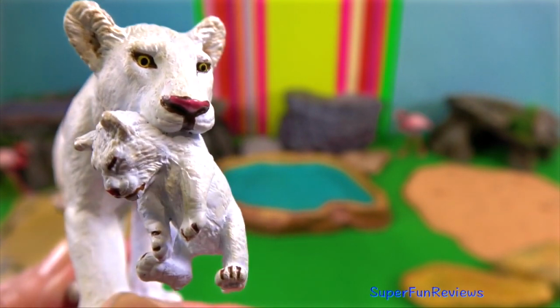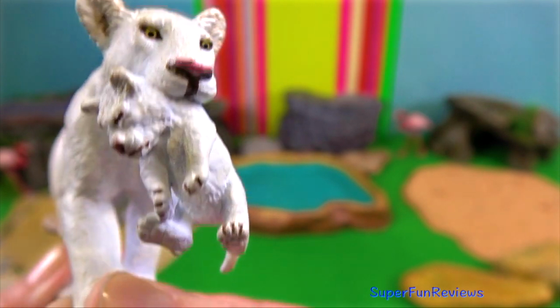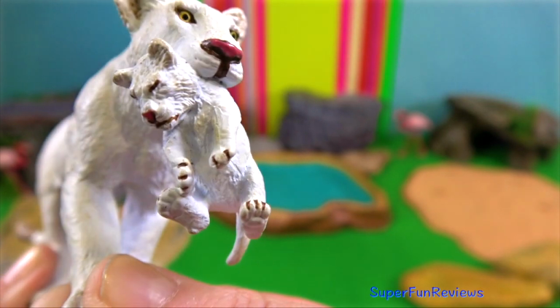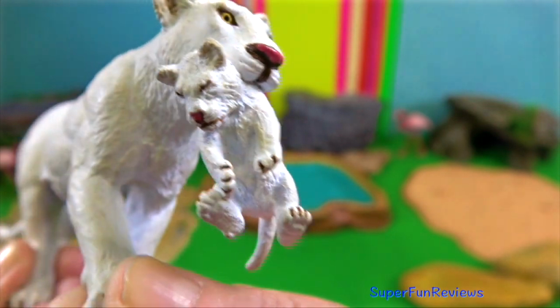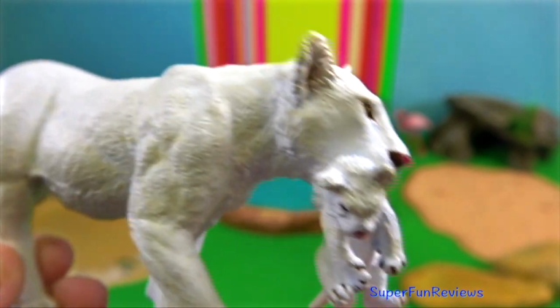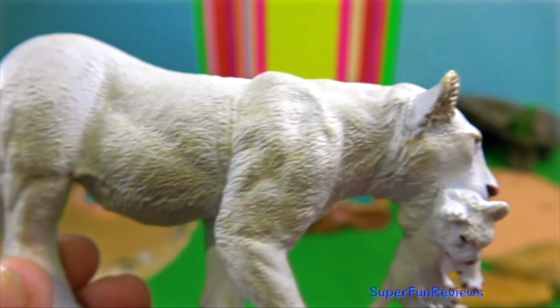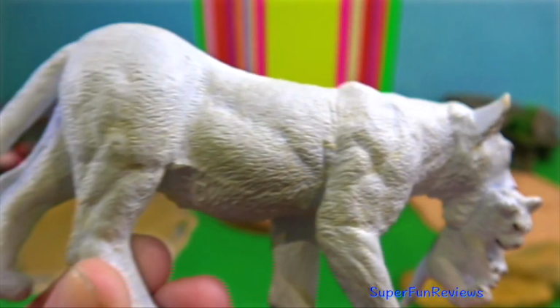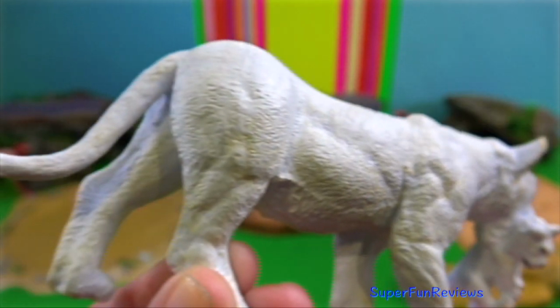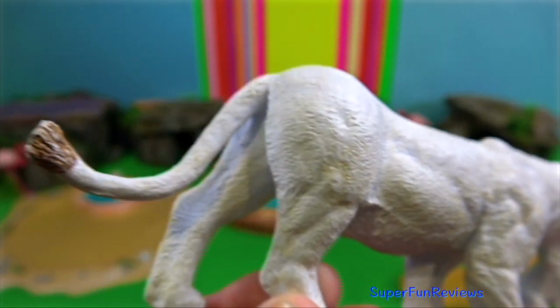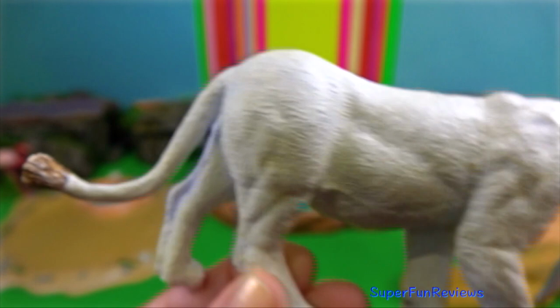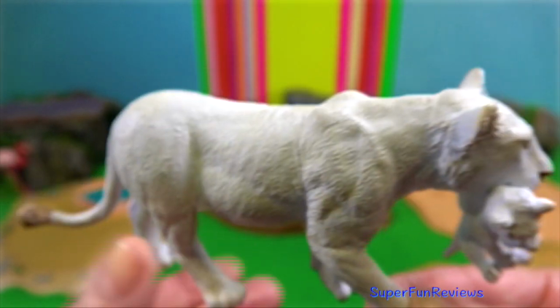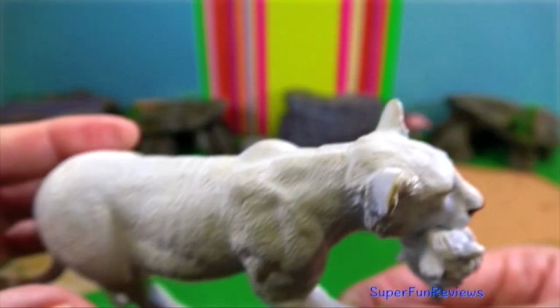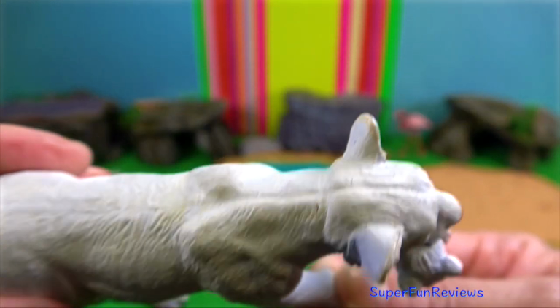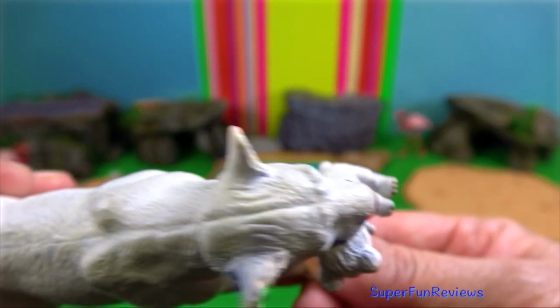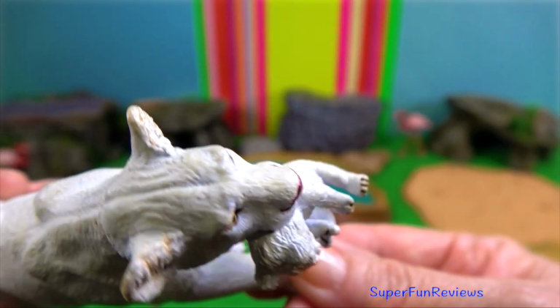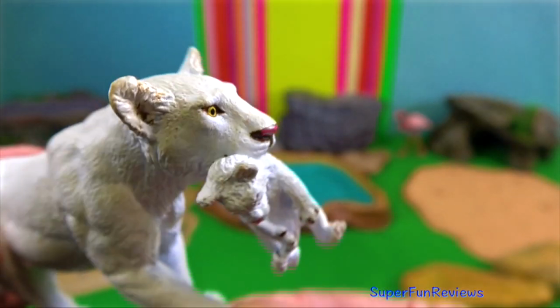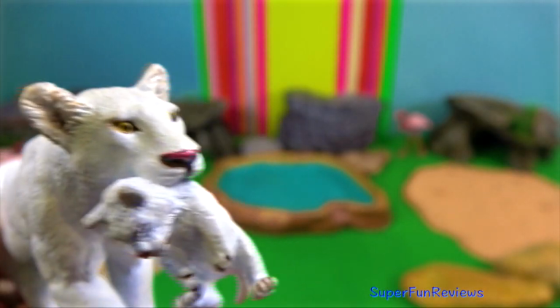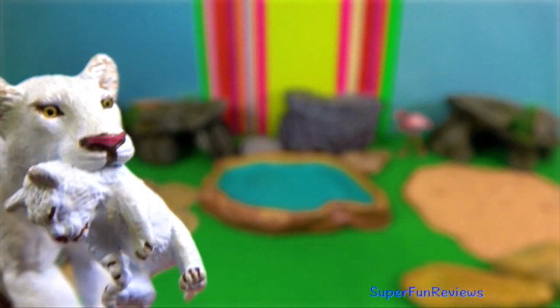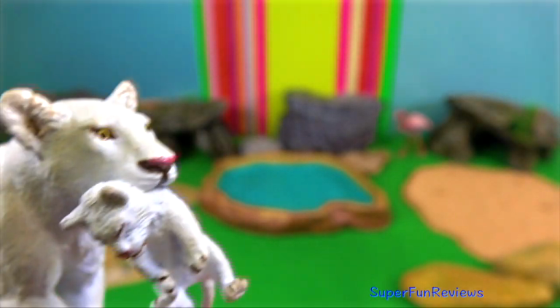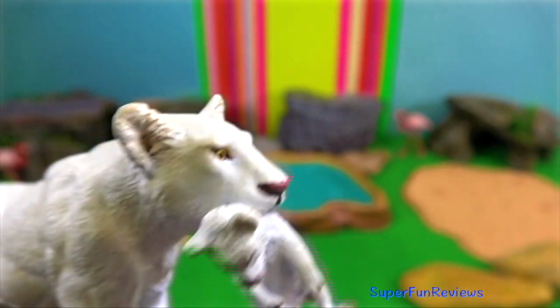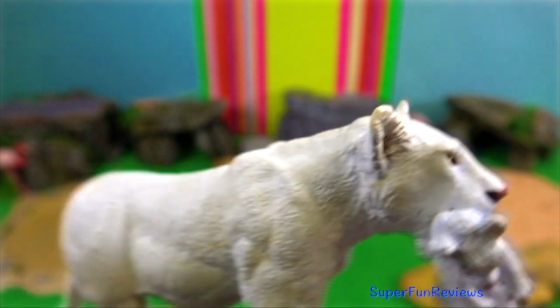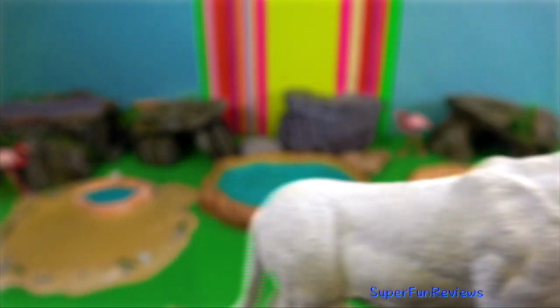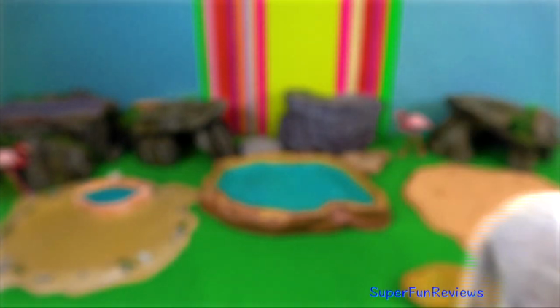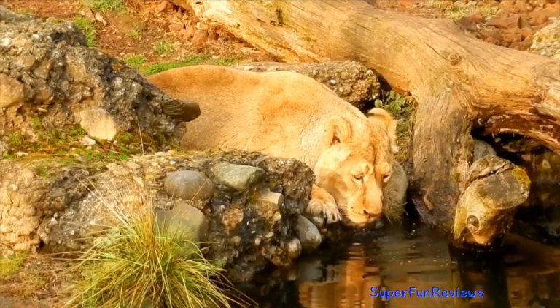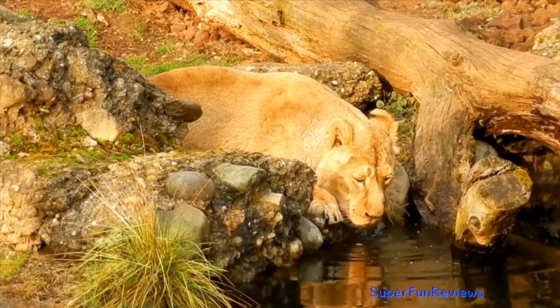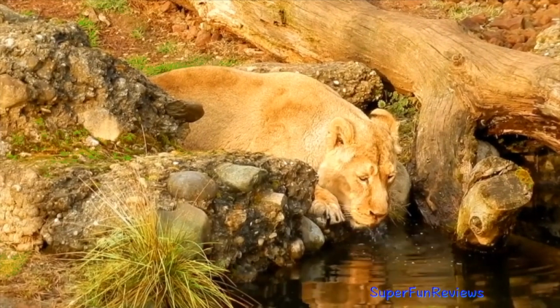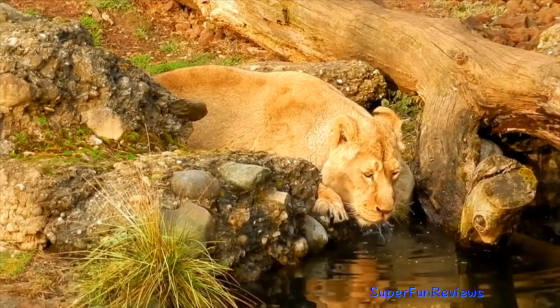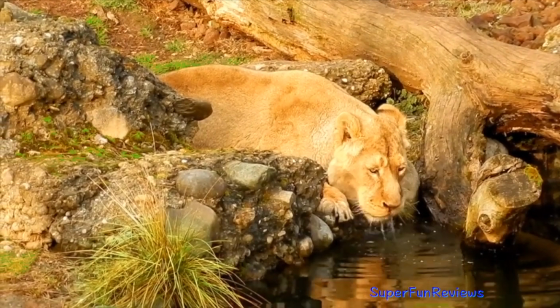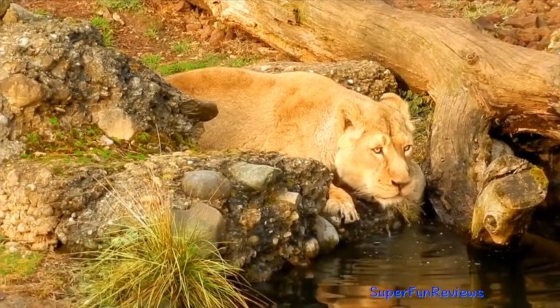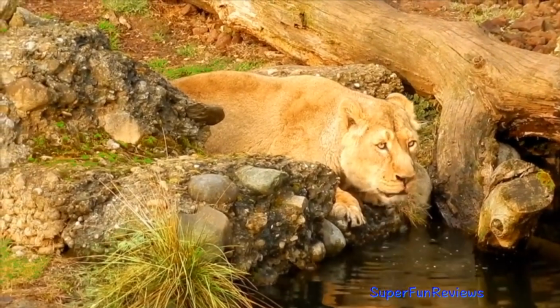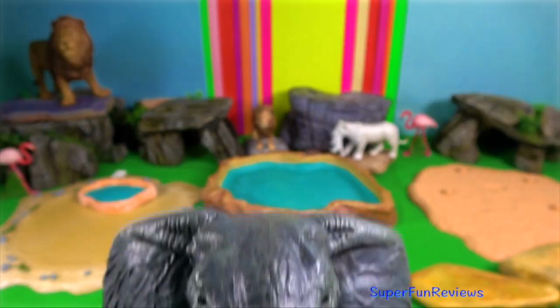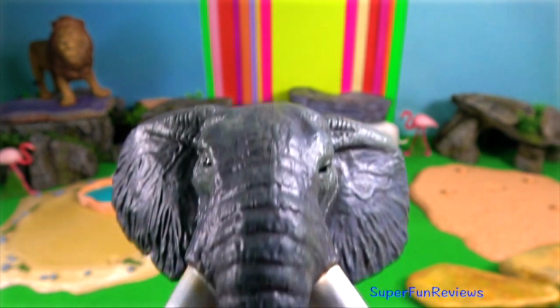The Maasai lion inhabits East African countries such as Ethiopia, Kenya, Tanzania and Mozambique. These lions have longer legs than other subspecies of lions.